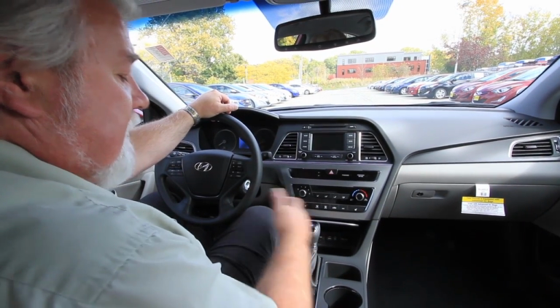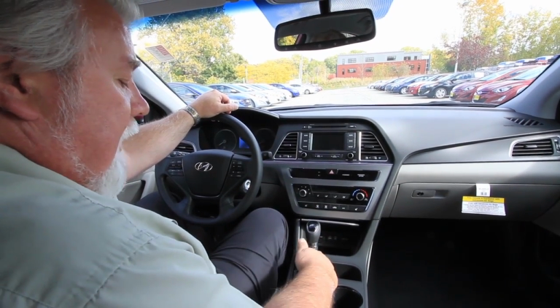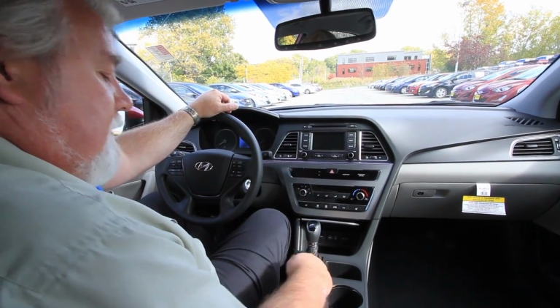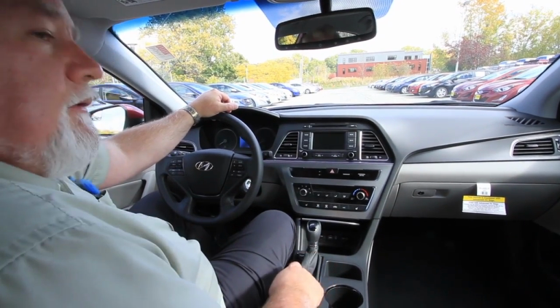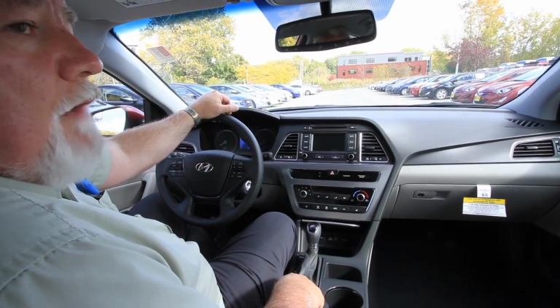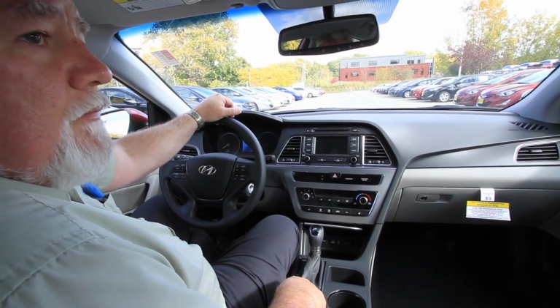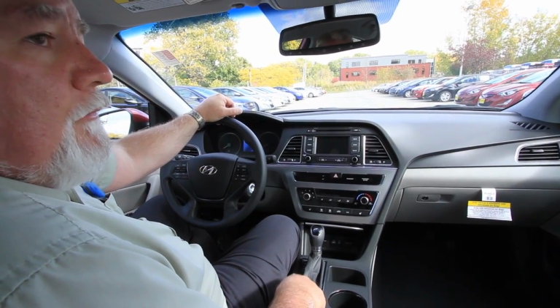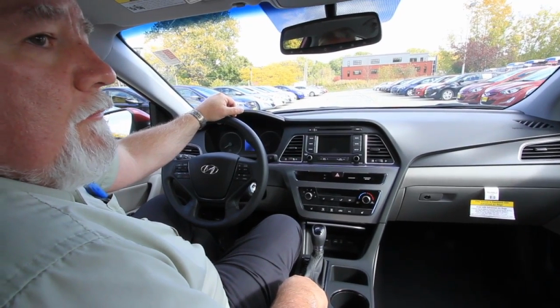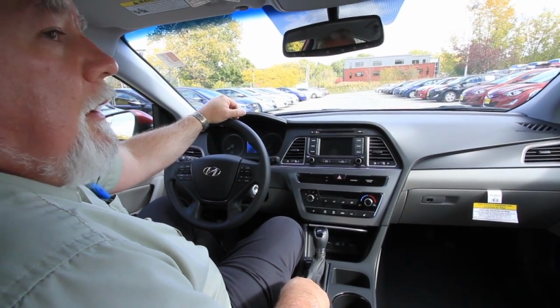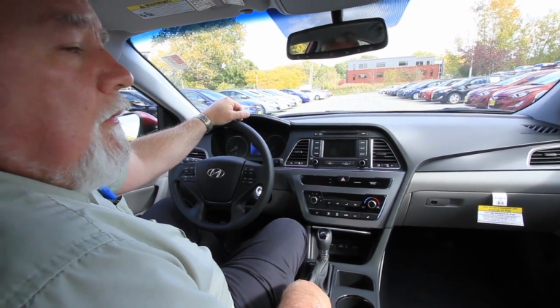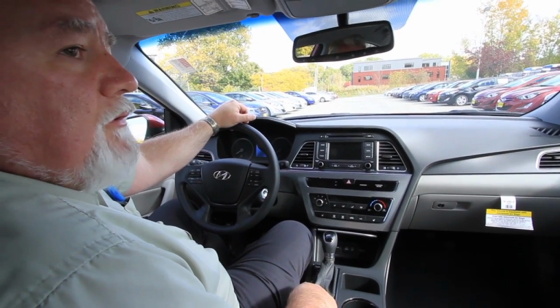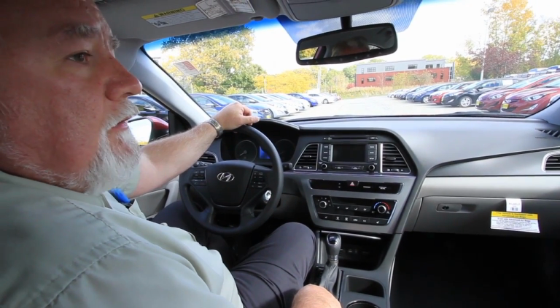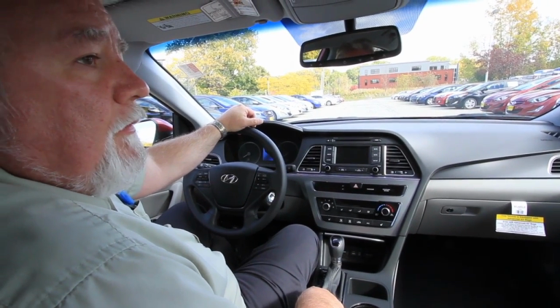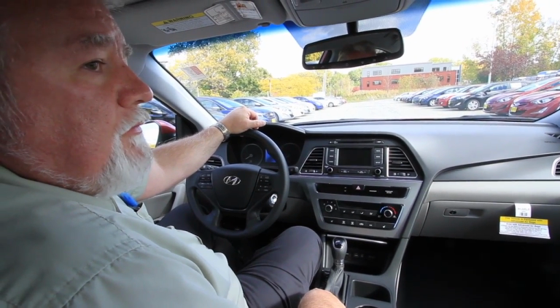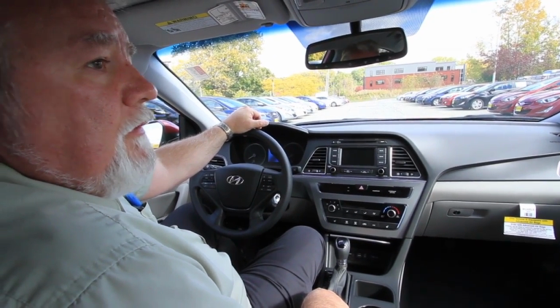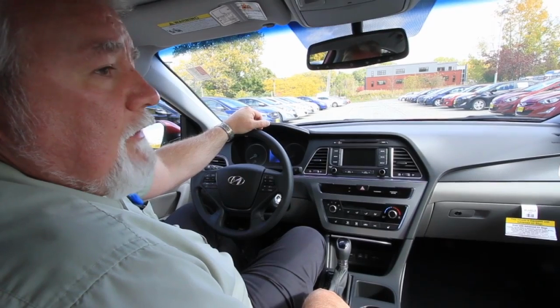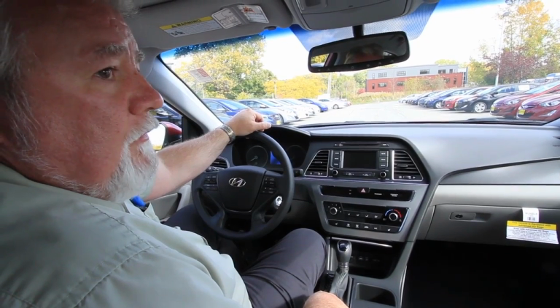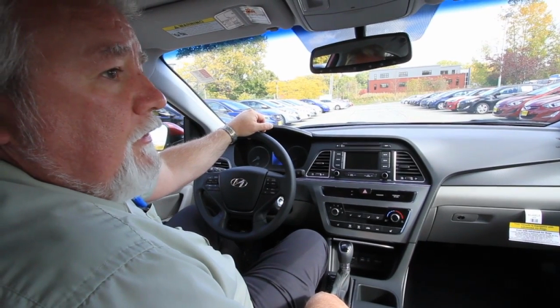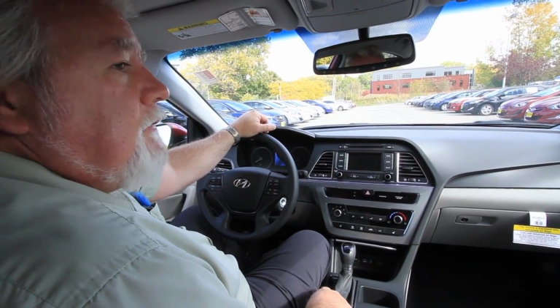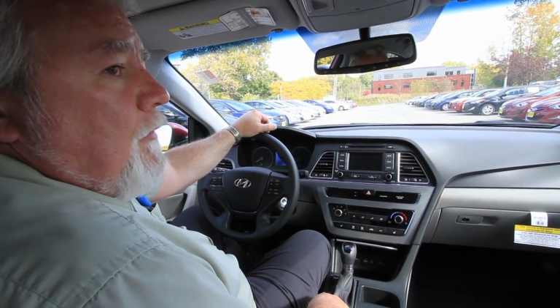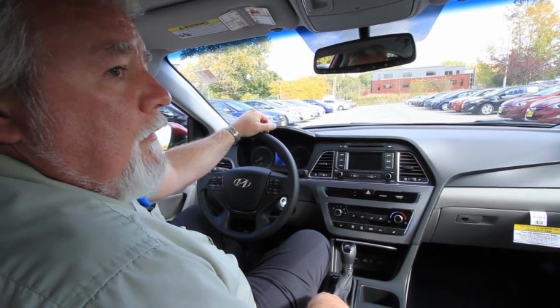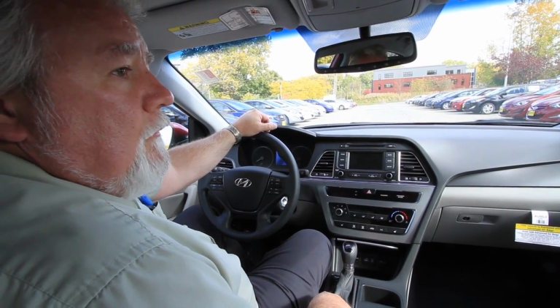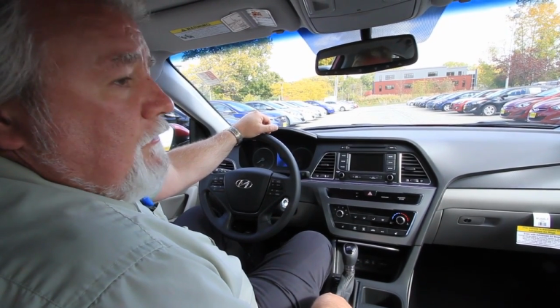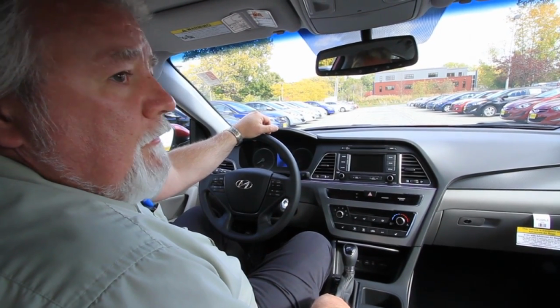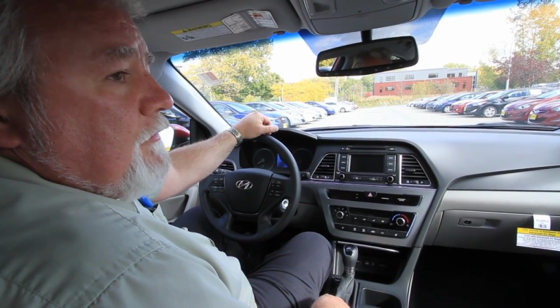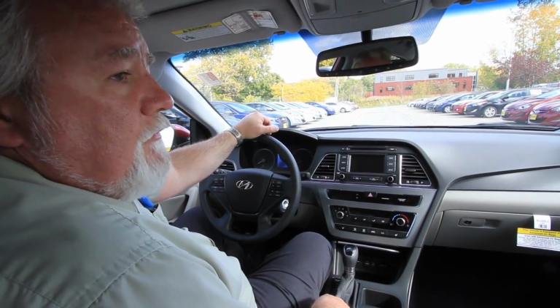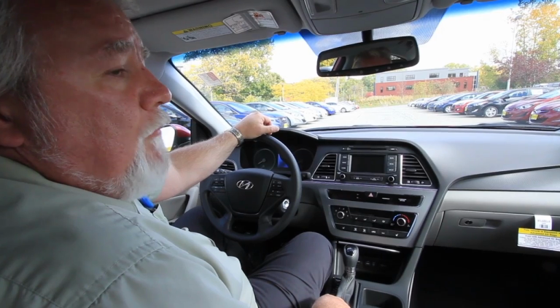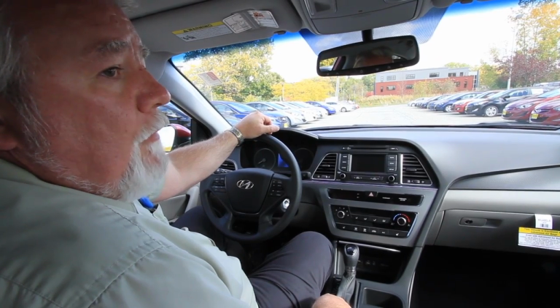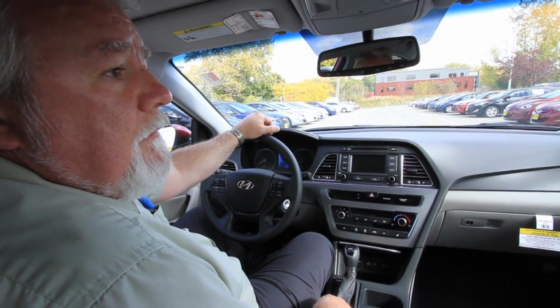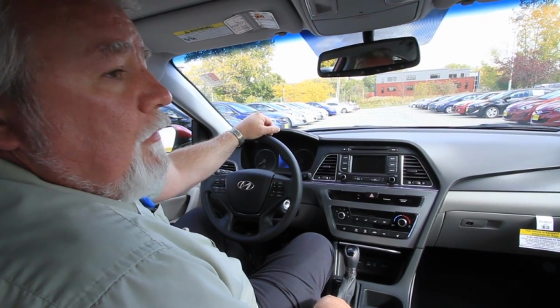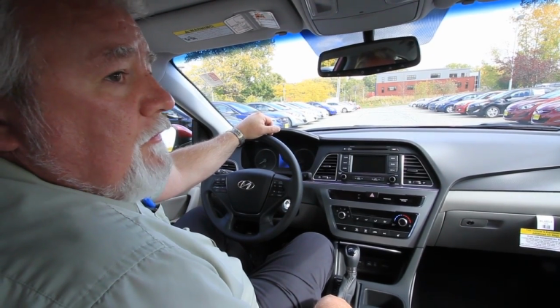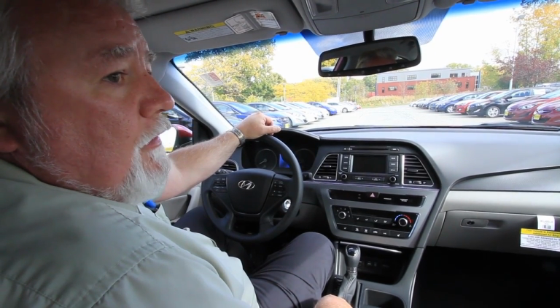It has a six-speed automatic transmission with three driving modes. You've got Normal, Eco — which changes the computer and the transmission and engine to maximize fuel efficiency — and also a Sport mode, which changes the computer and the transmission and engine to give you more performance and more exhilaration in your drive.